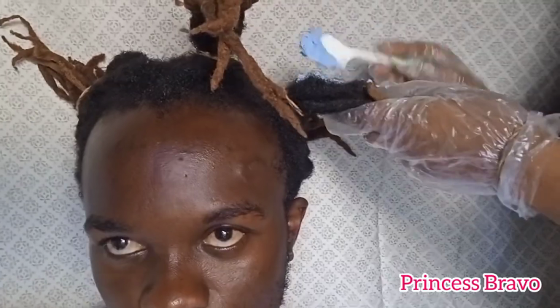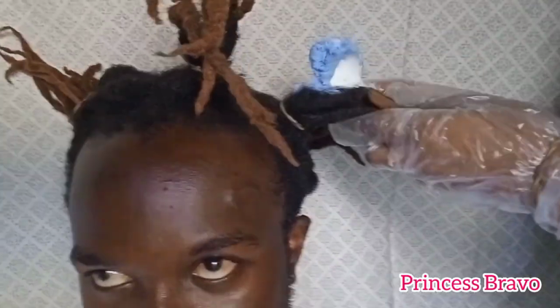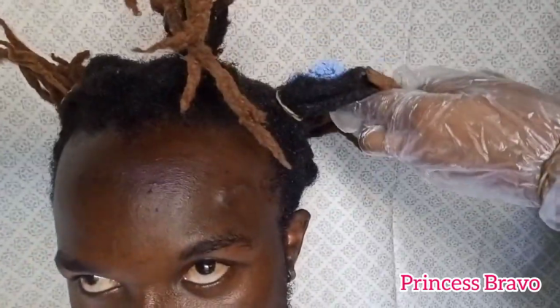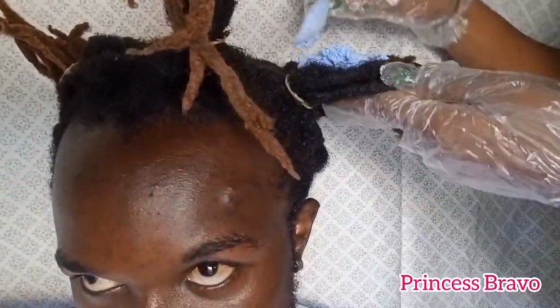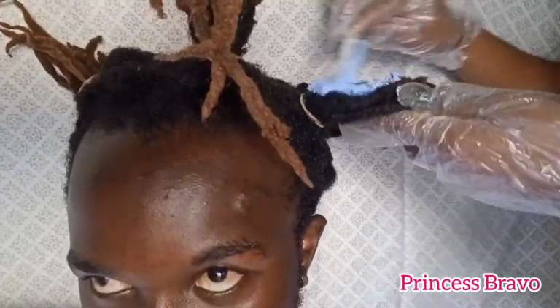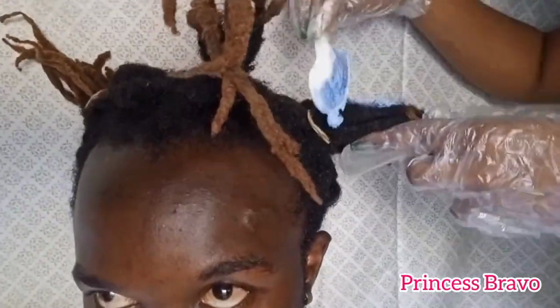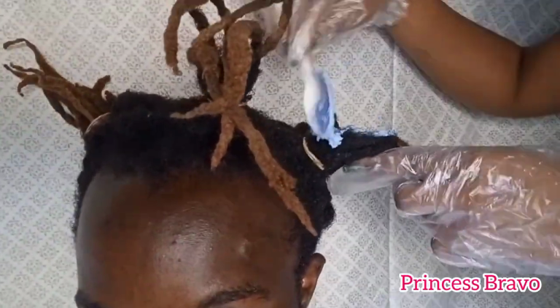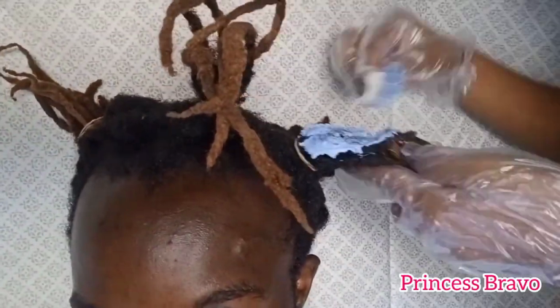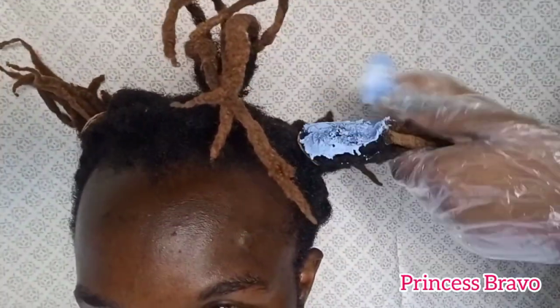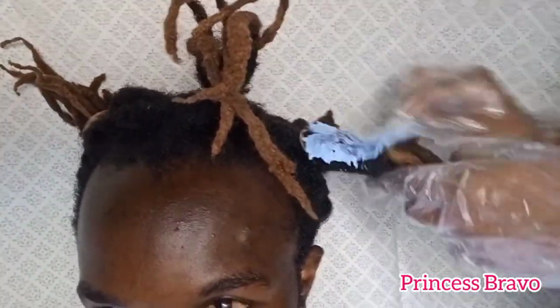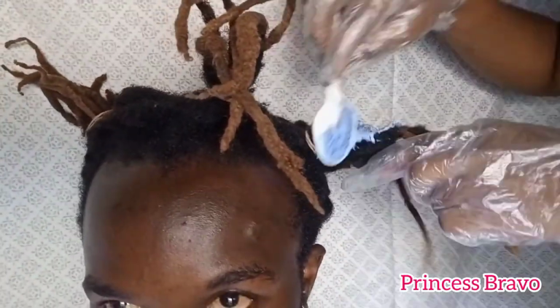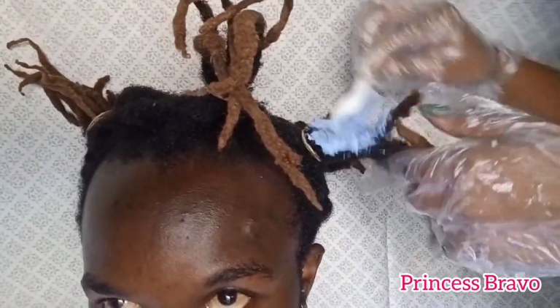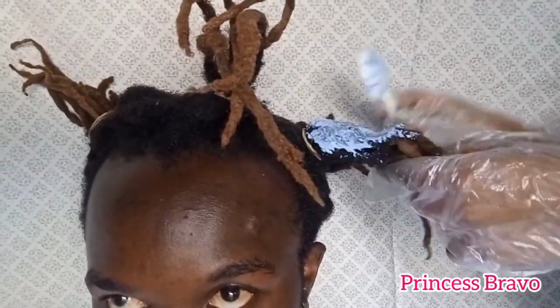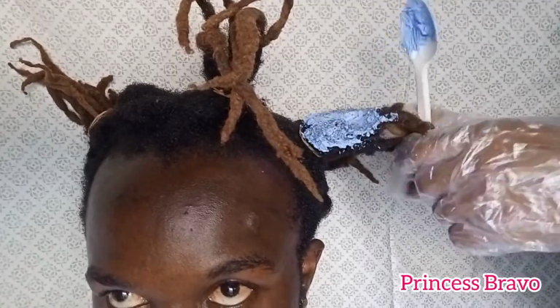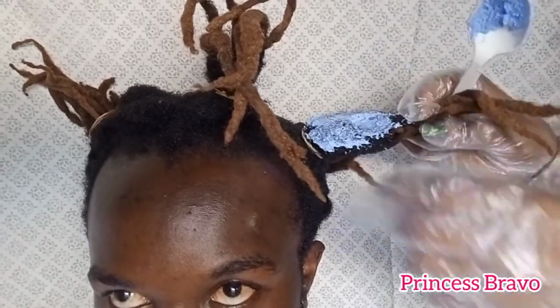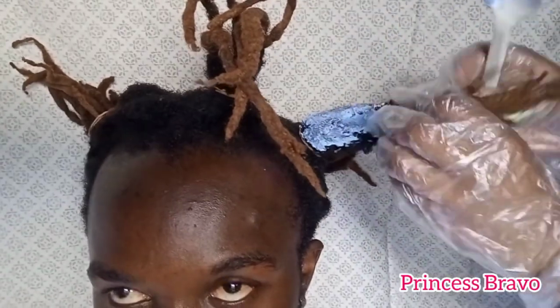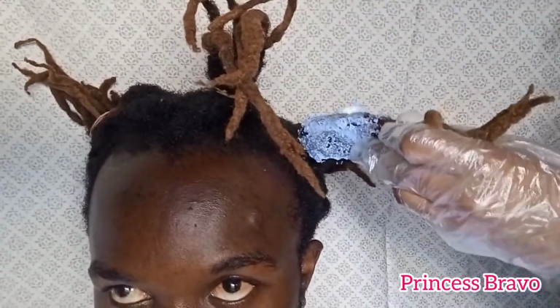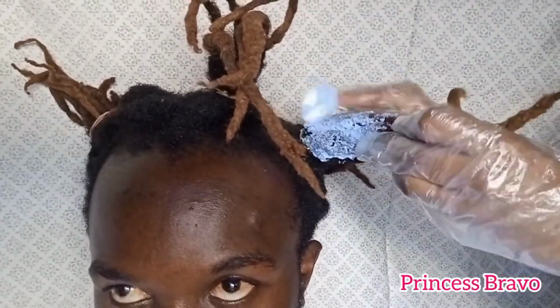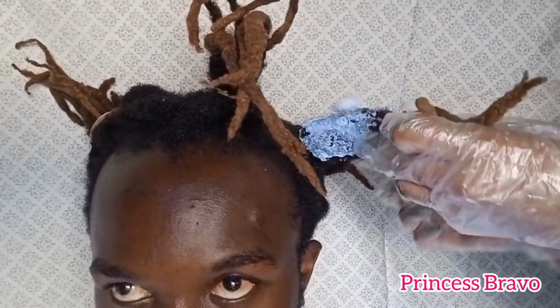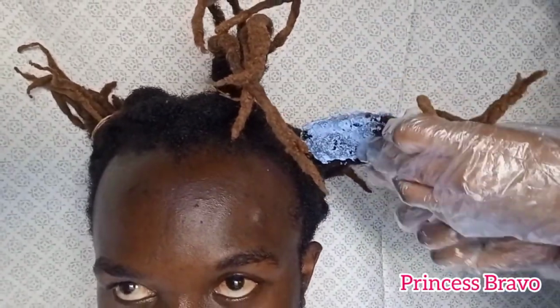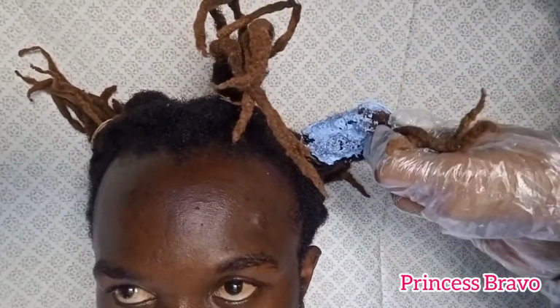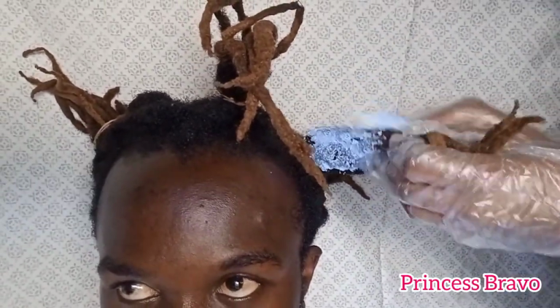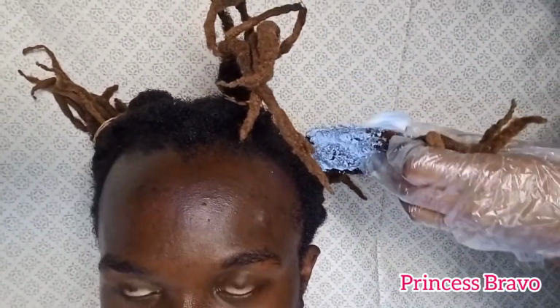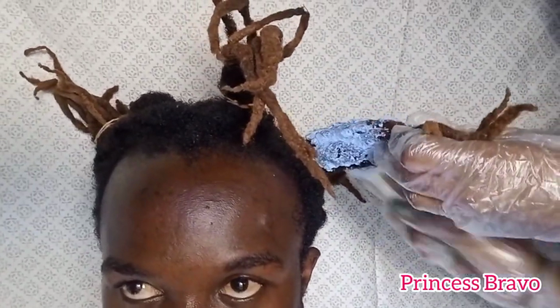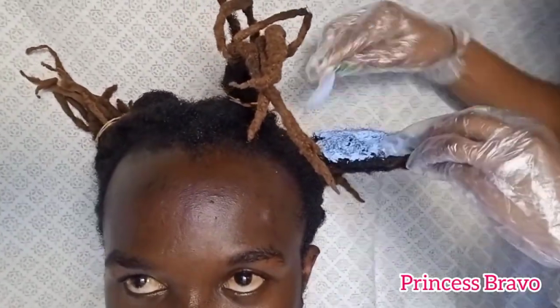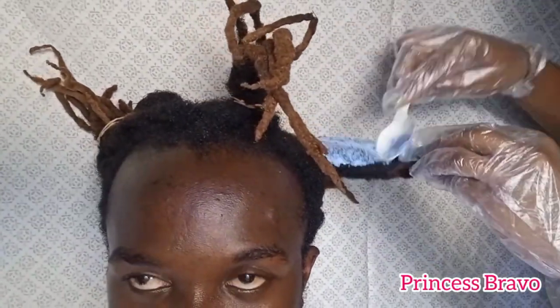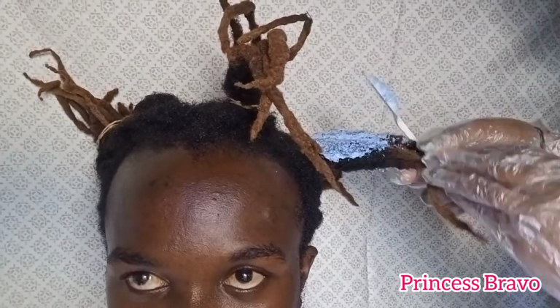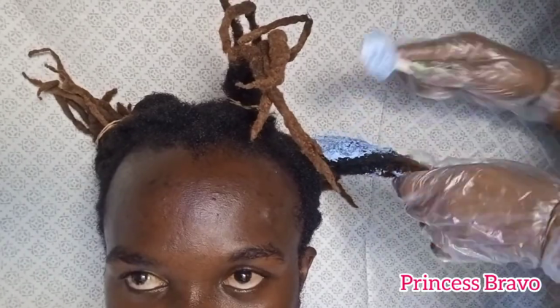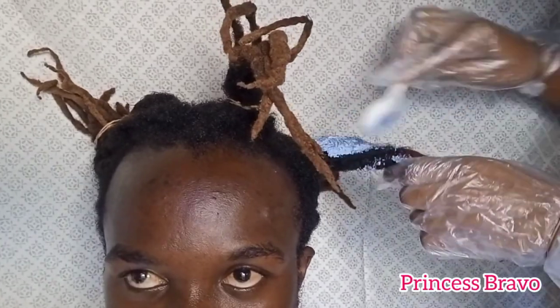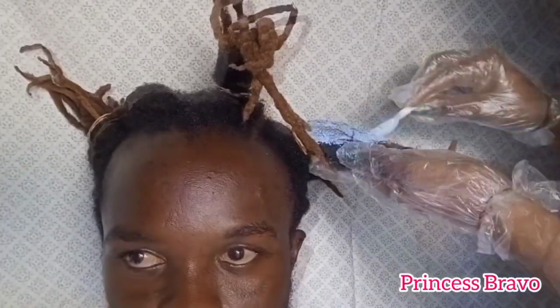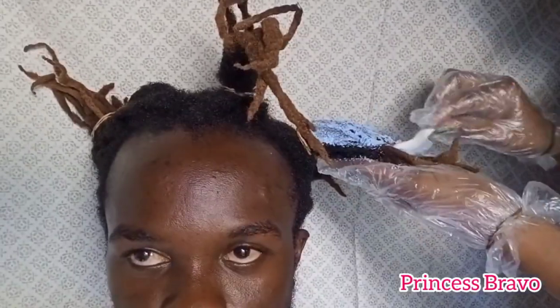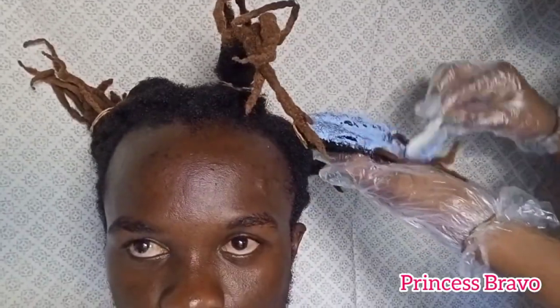I'm going to be using that spoon to apply the bleach — I'm using this color as my bleach — and the rubber band that I've tied is going to act as my guide, because we don't want this color to reach all the way through to his scalp.